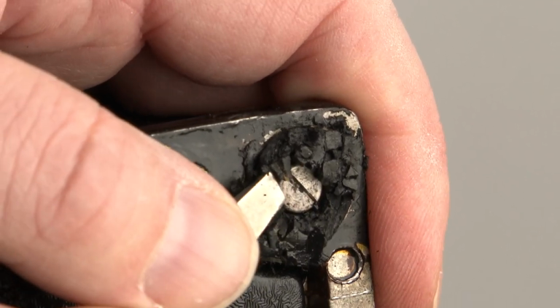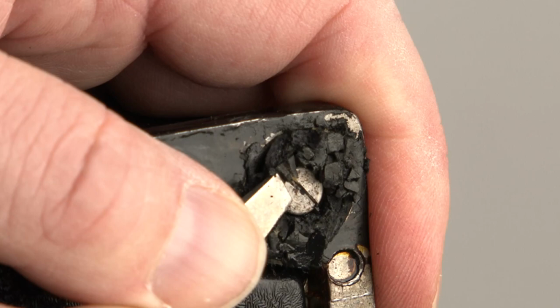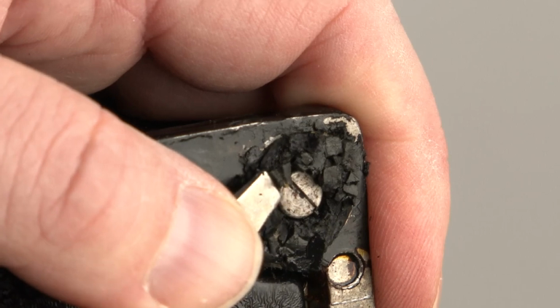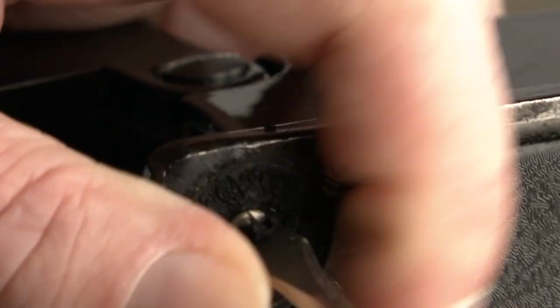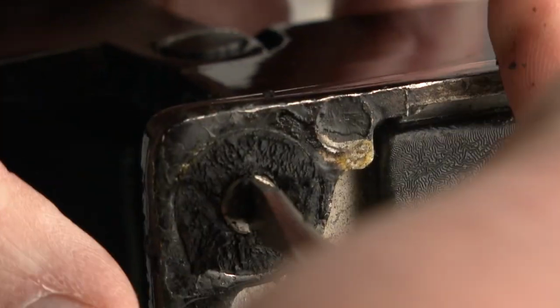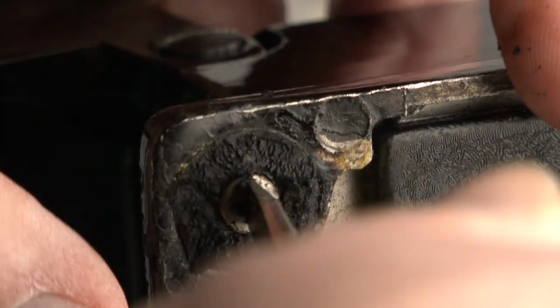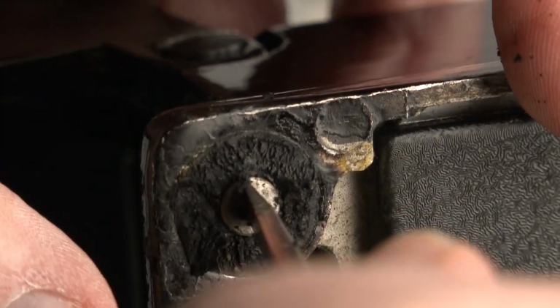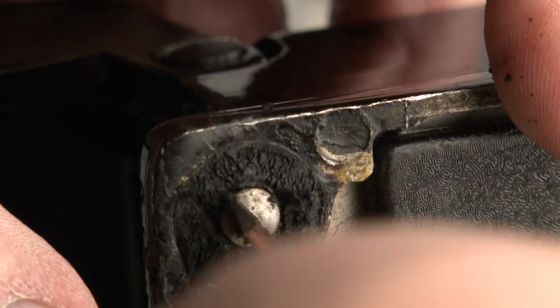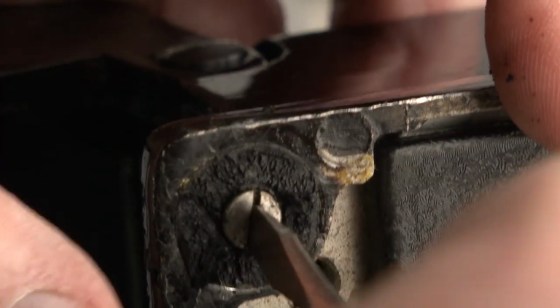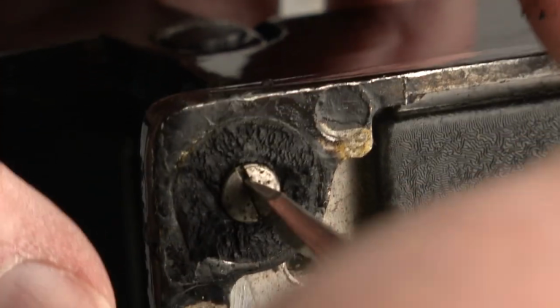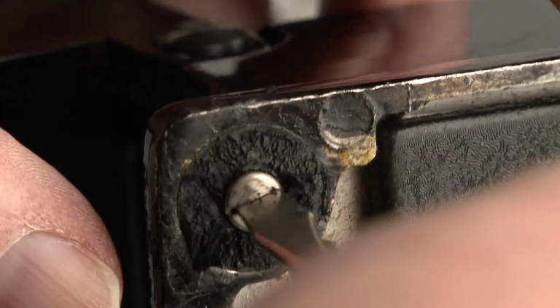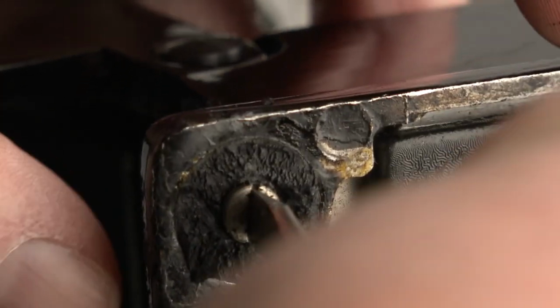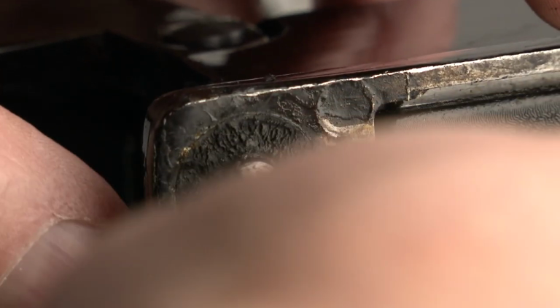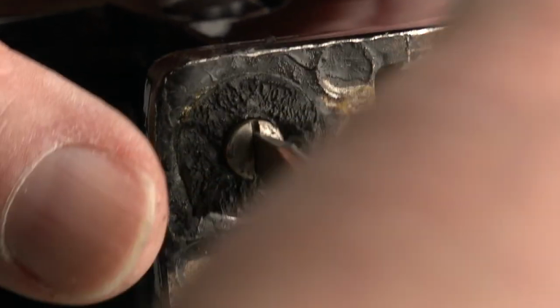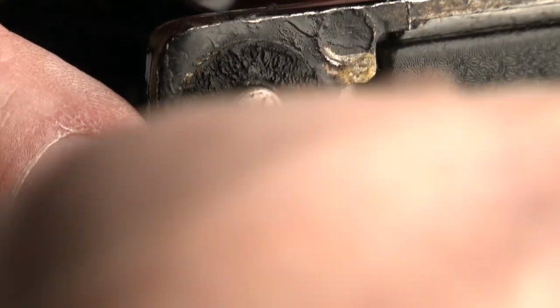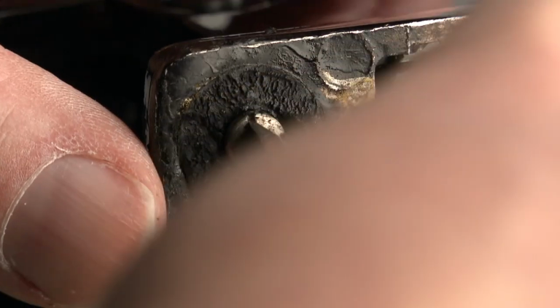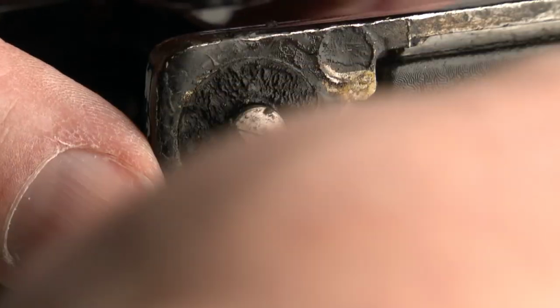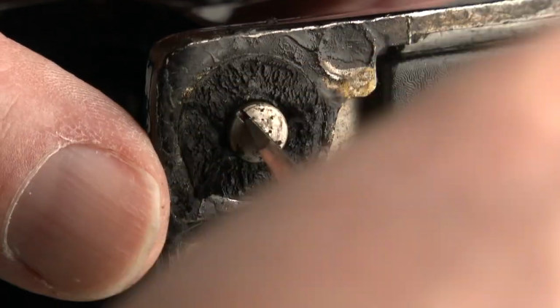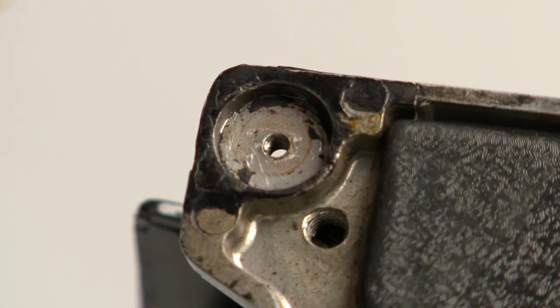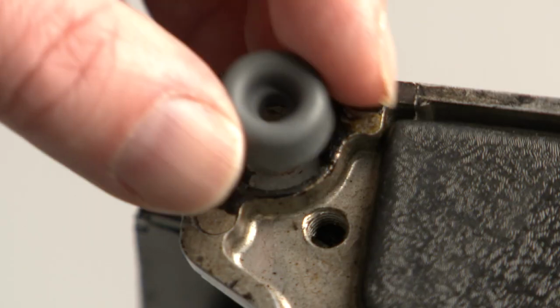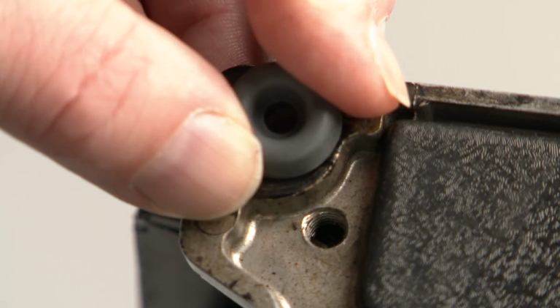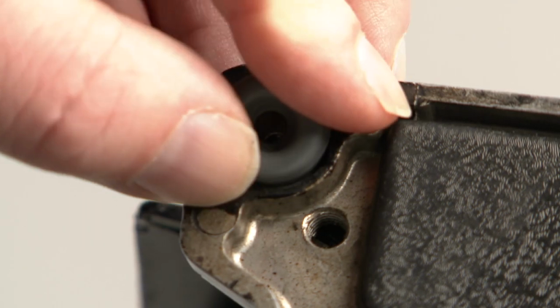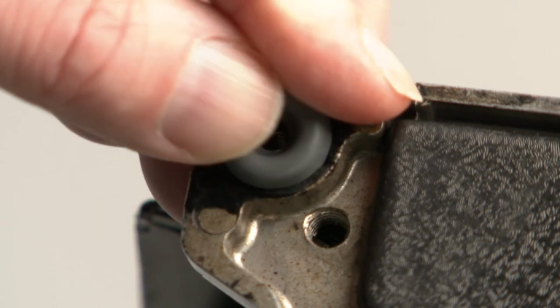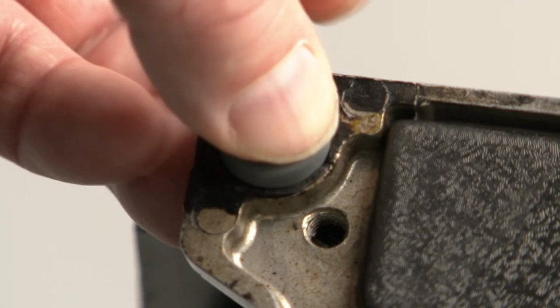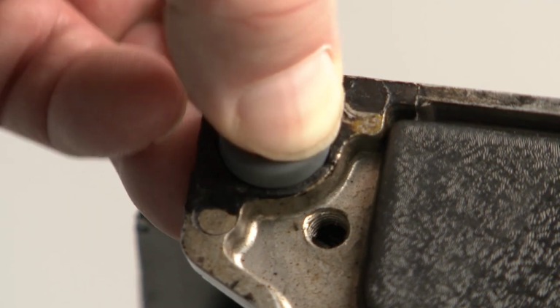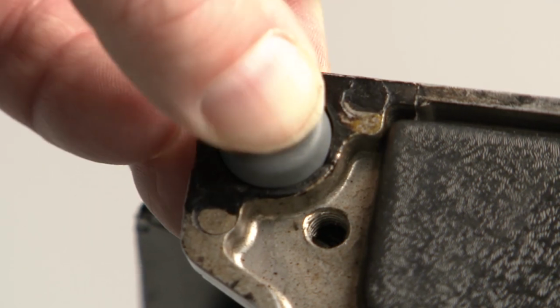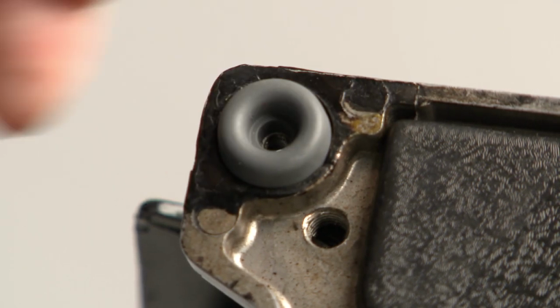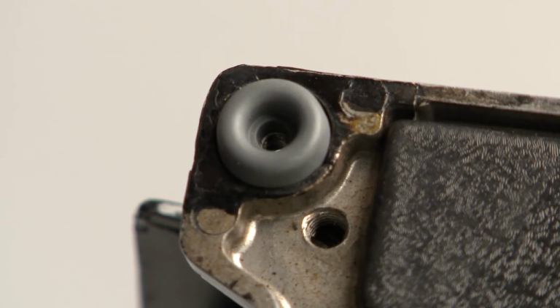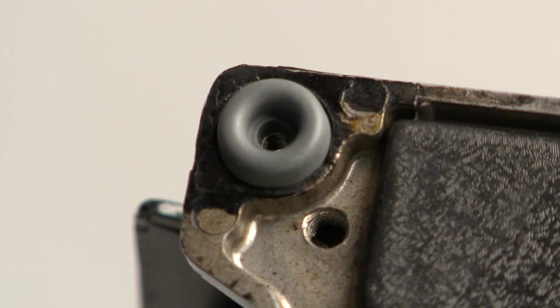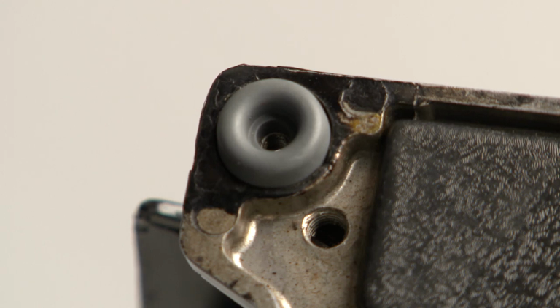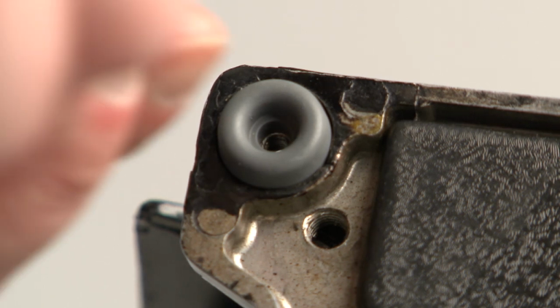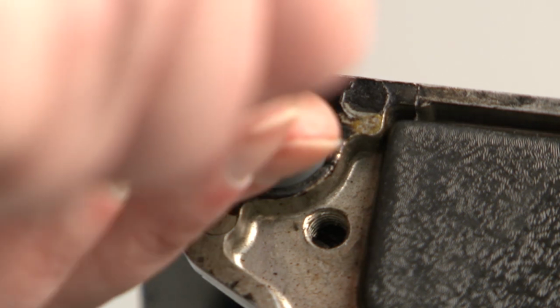Unscrew the four or five screws. Then mount the new cushions on the base — they really fit perfectly. And that should be all.